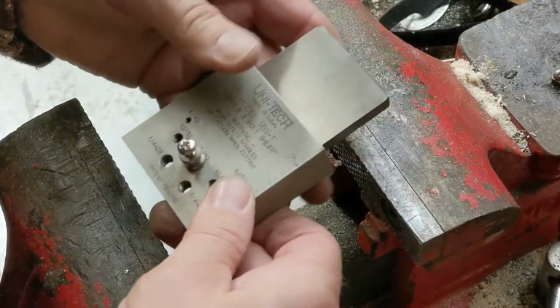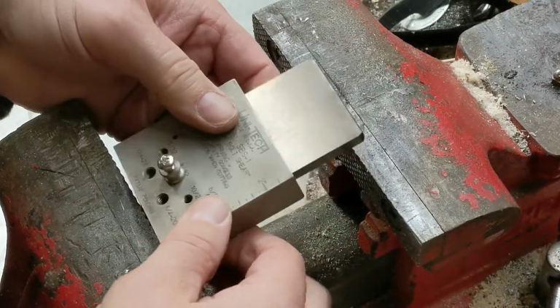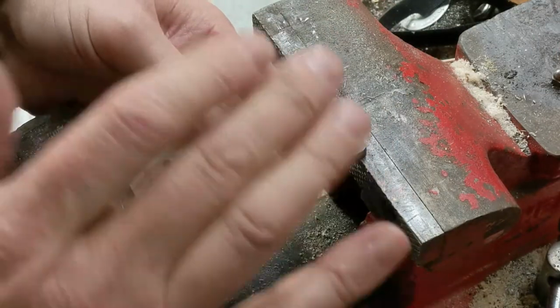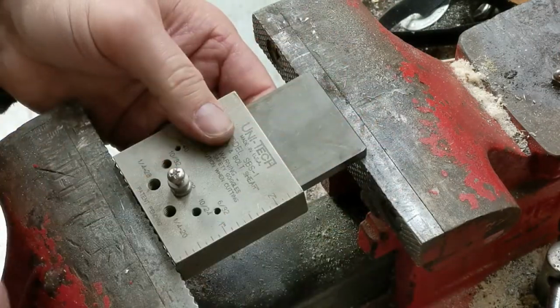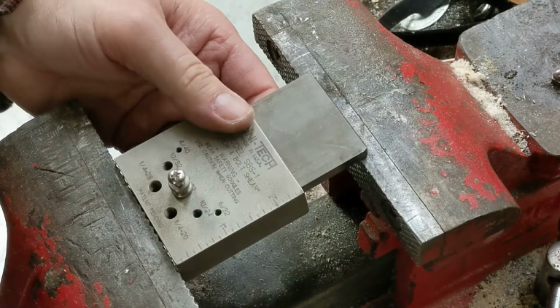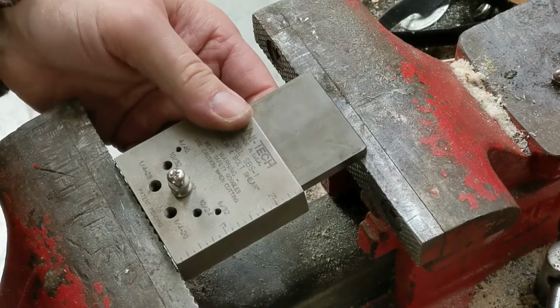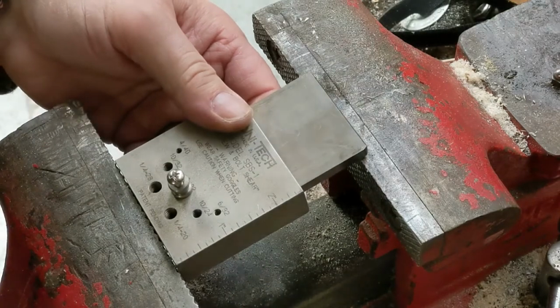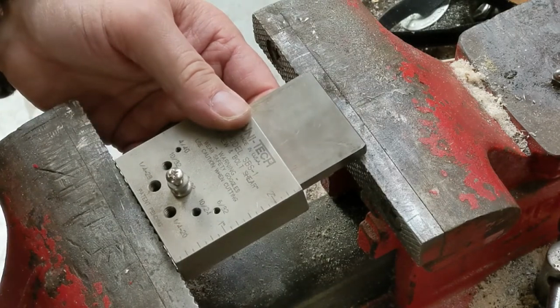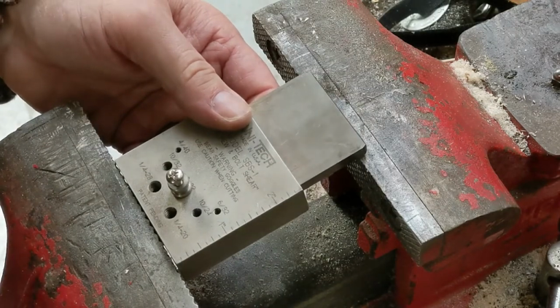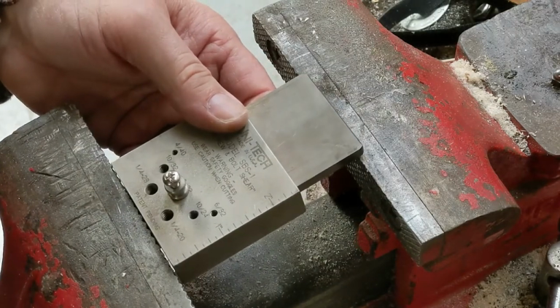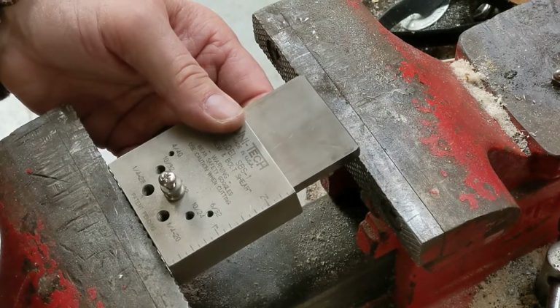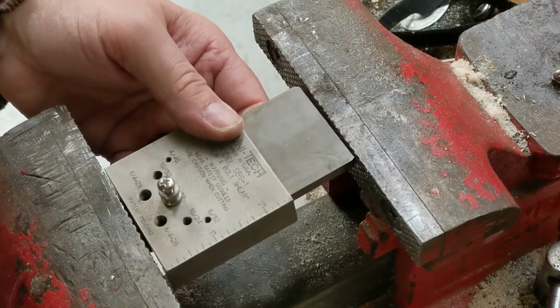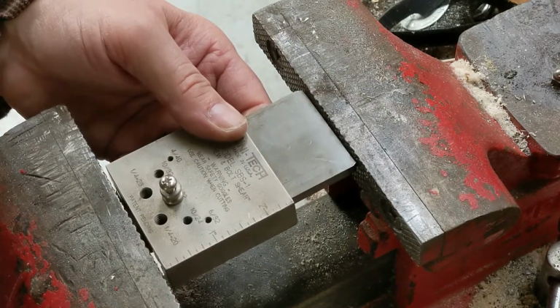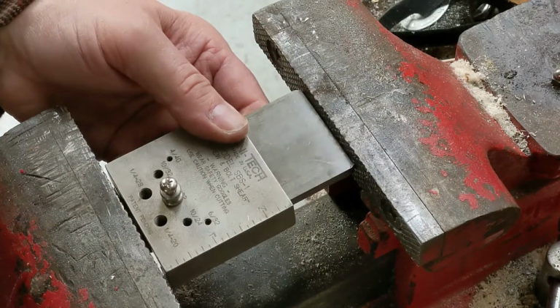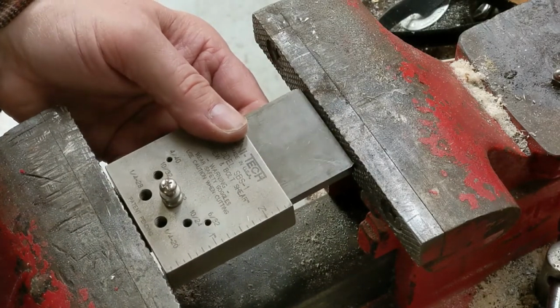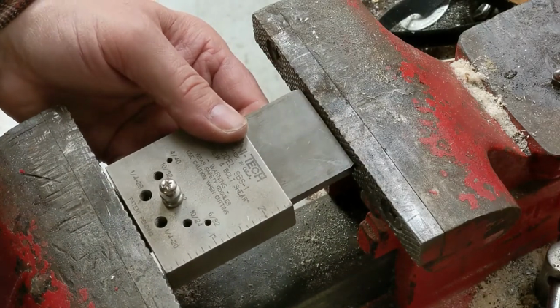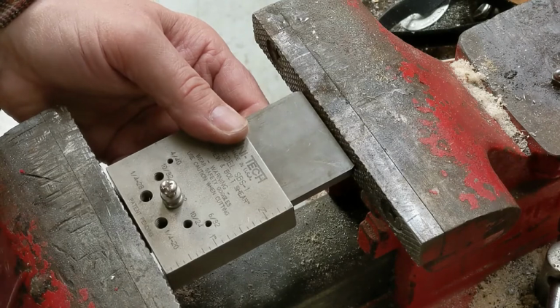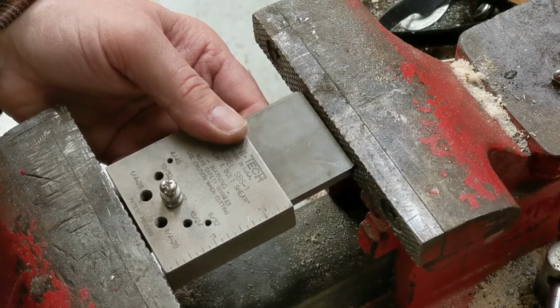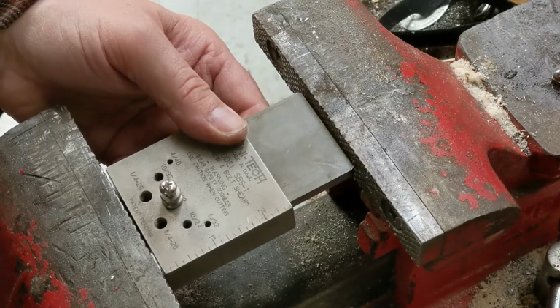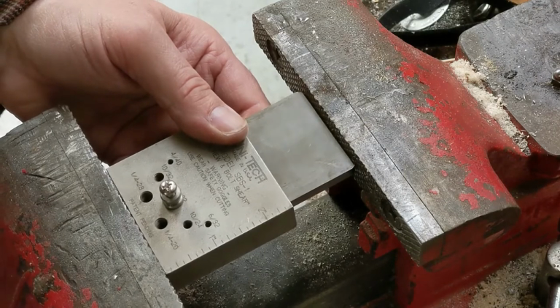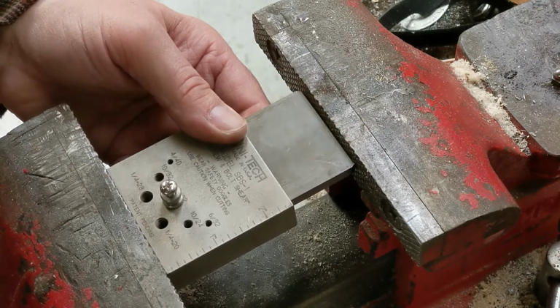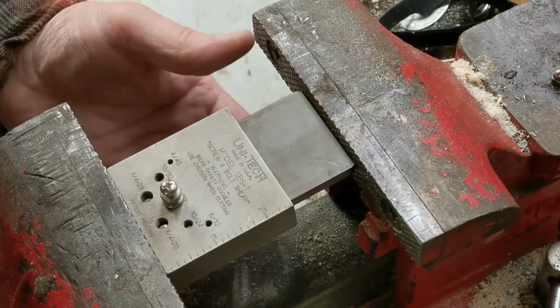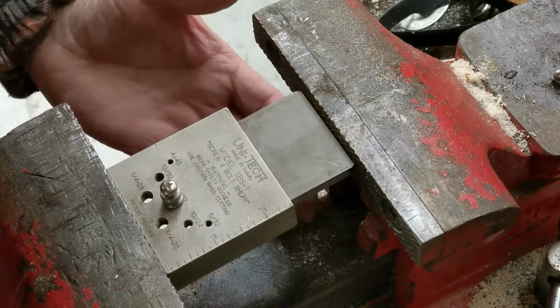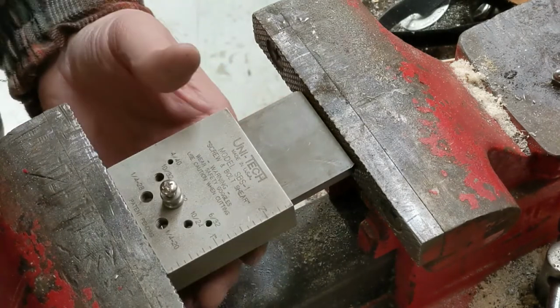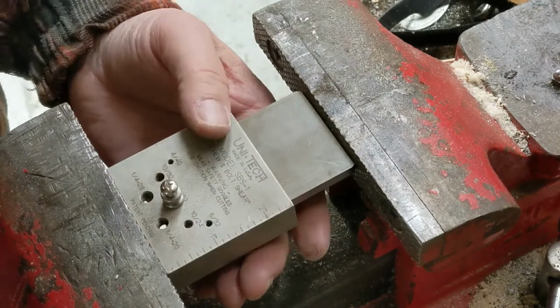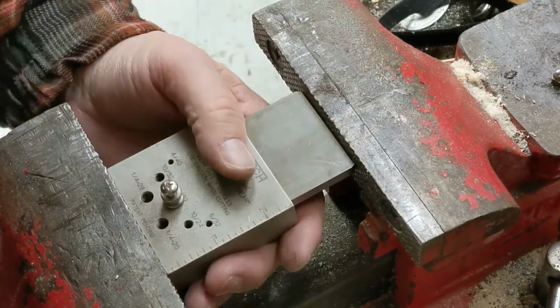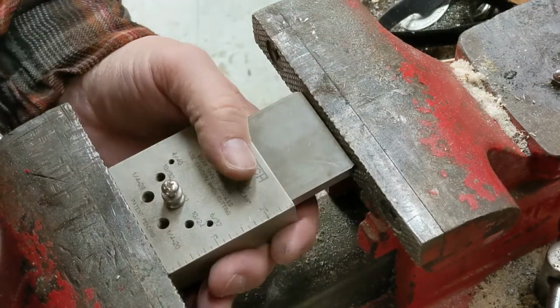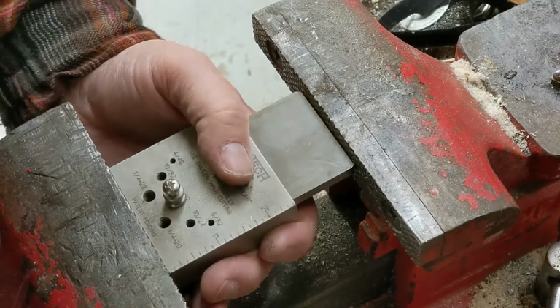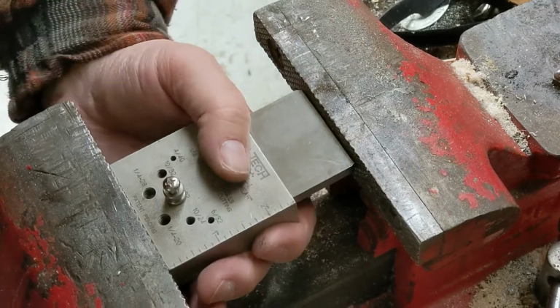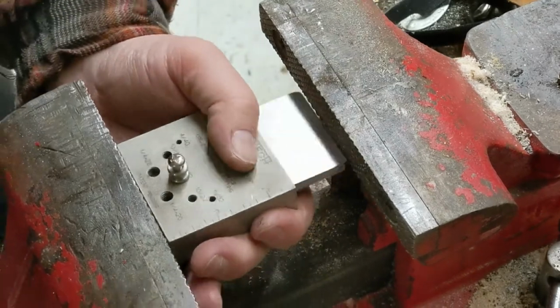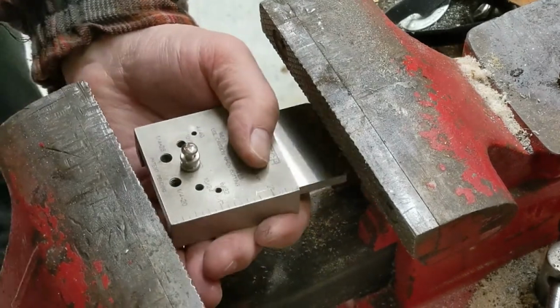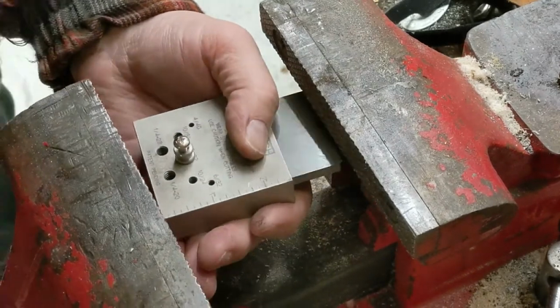The instructions say to use a hammer, but I prefer to put it in a vise. It's just a lot smoother and more controlled, and it doesn't beat up the tool as much. You'll see it works pretty easily — just put it in a vise and there it went.